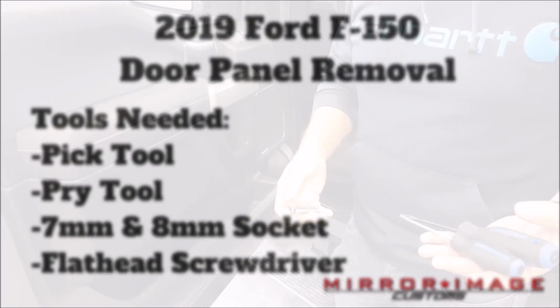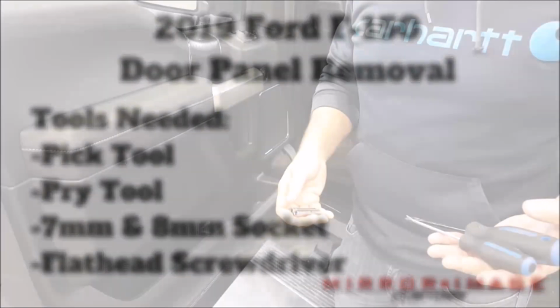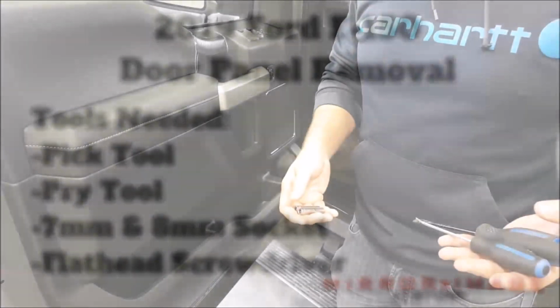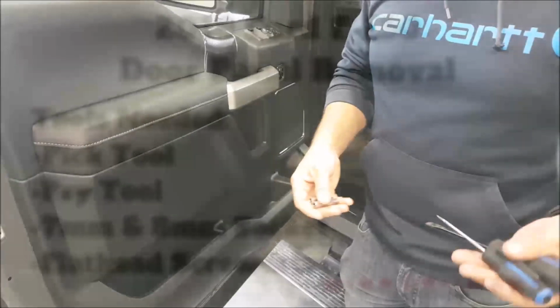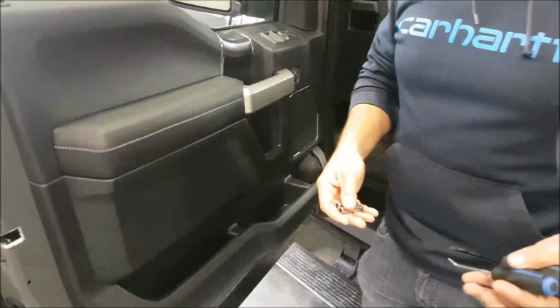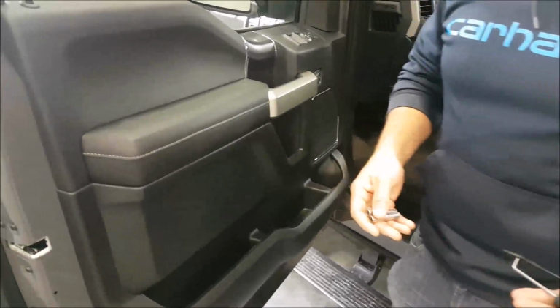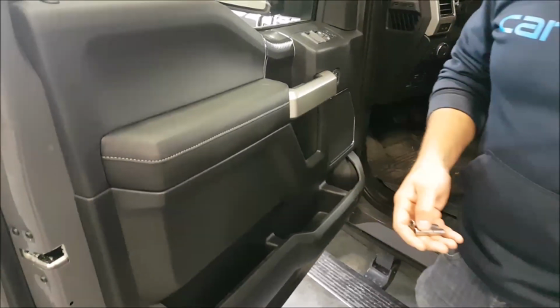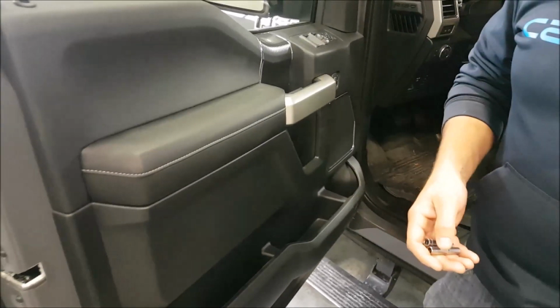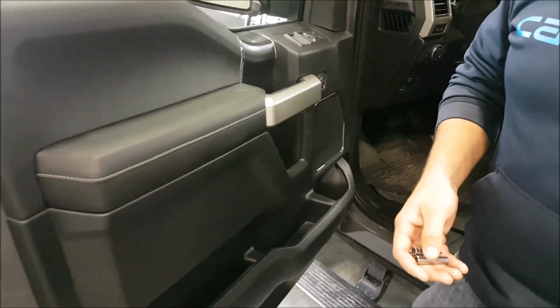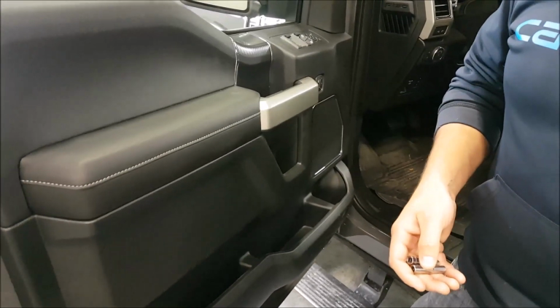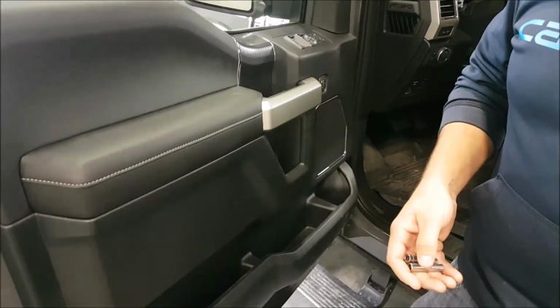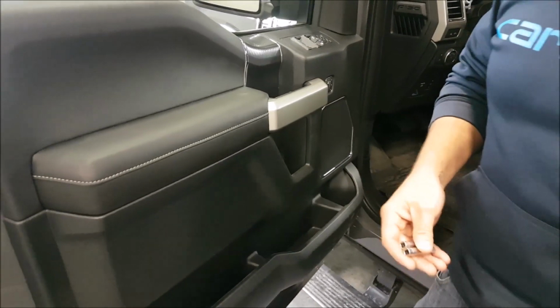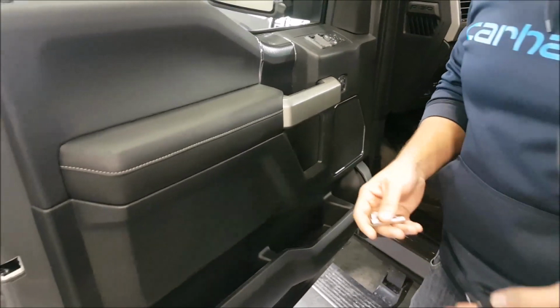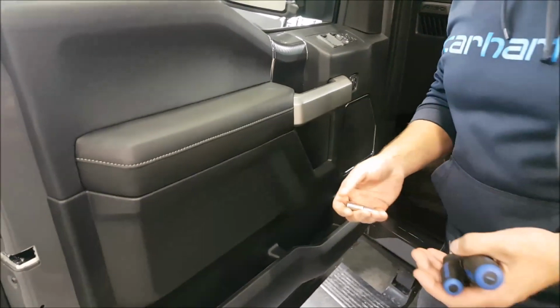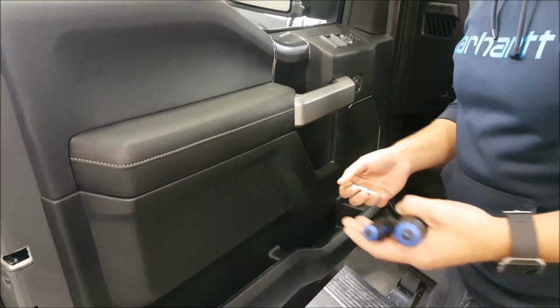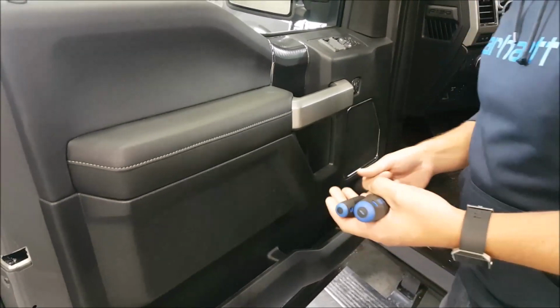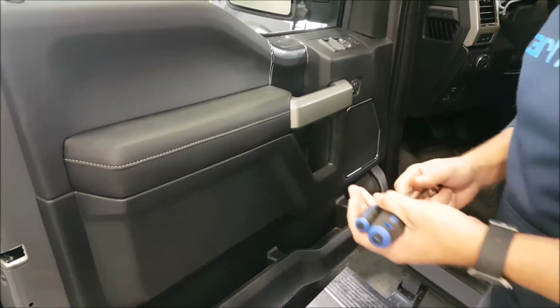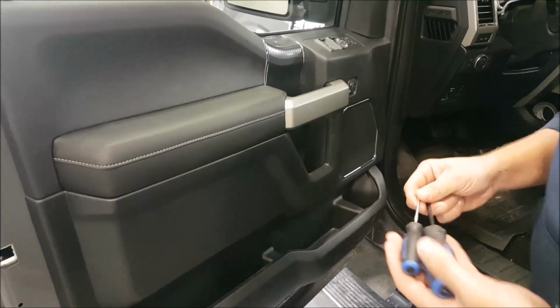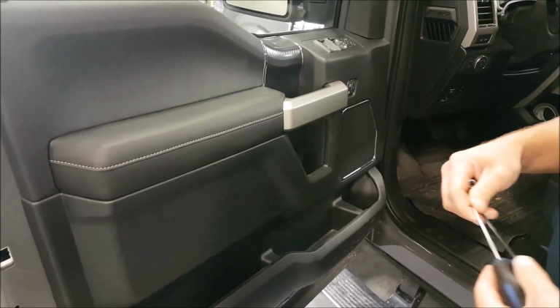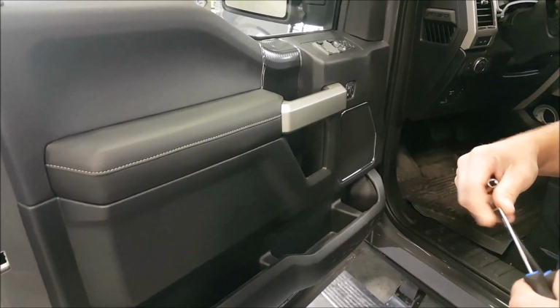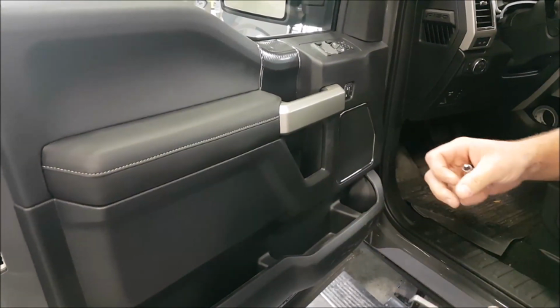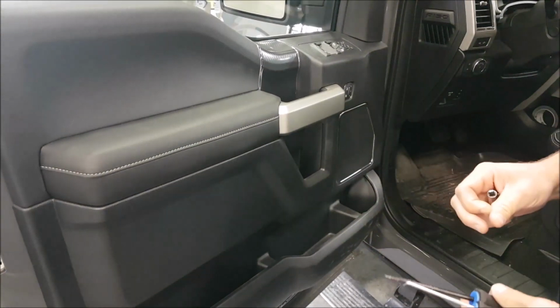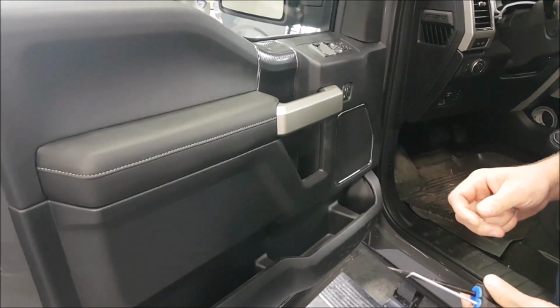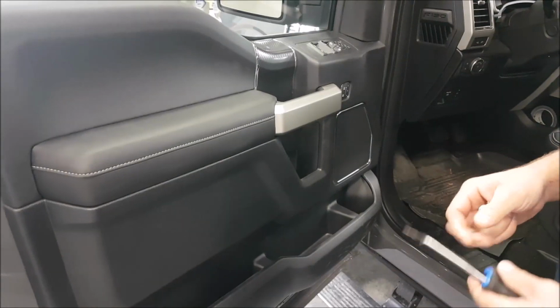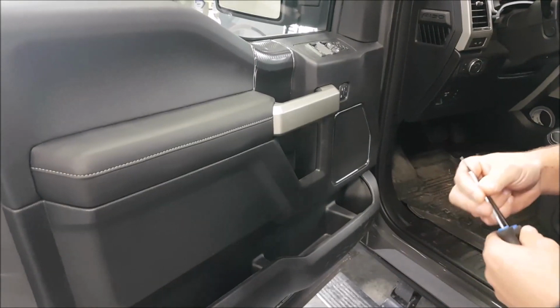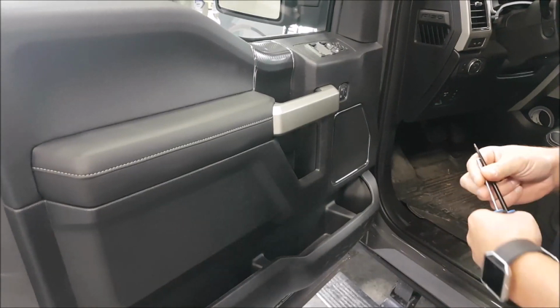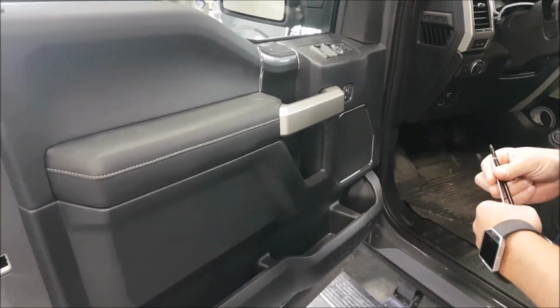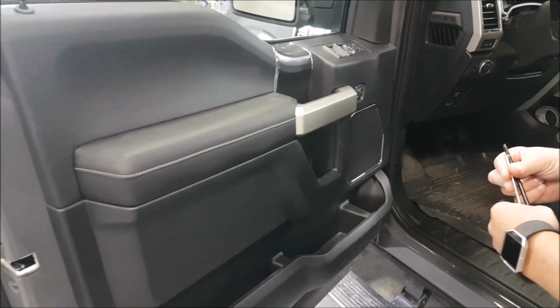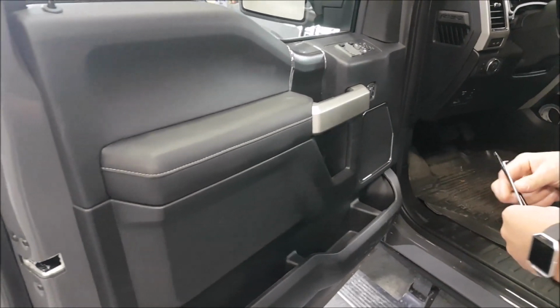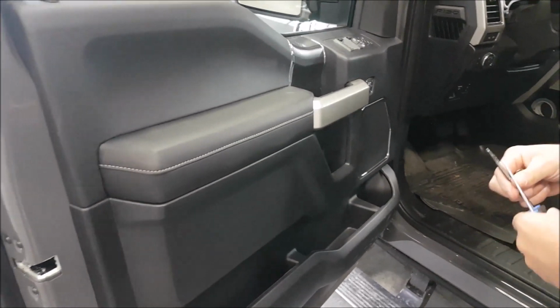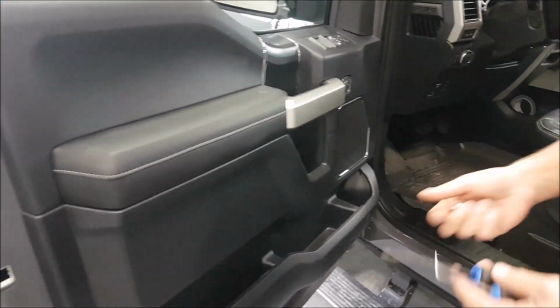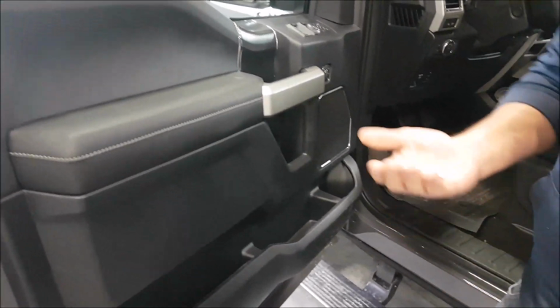All right, so we're working on a 2019 Ford F-150. We're going to be doing a door panel removal — and what tools are we working with today?